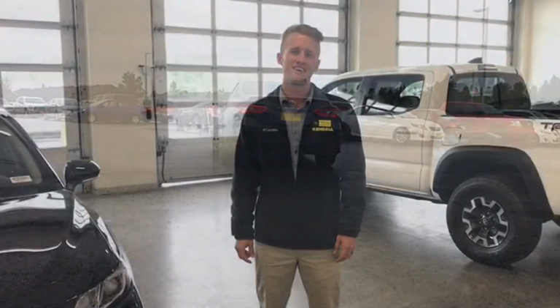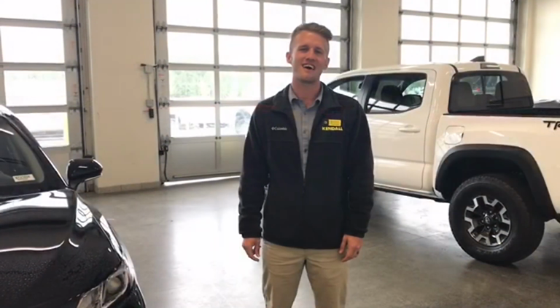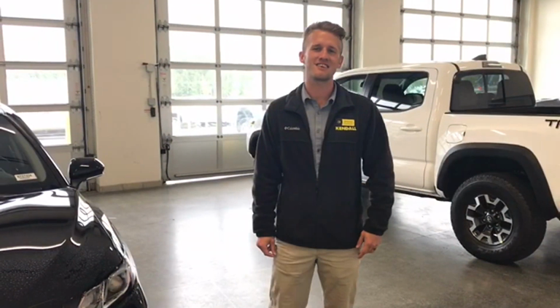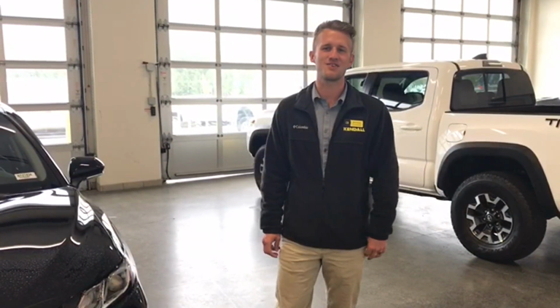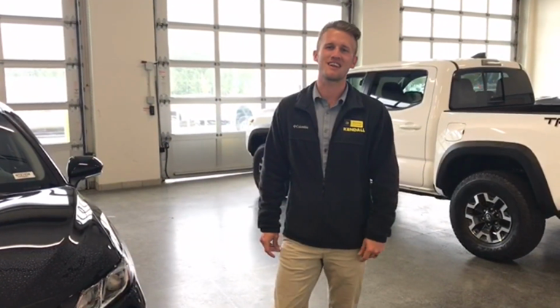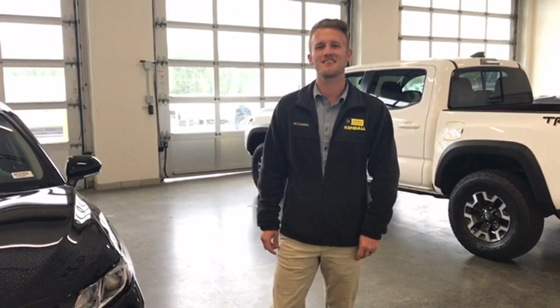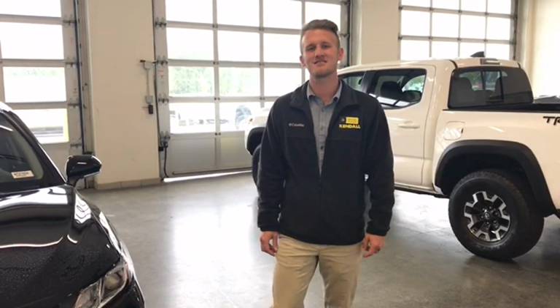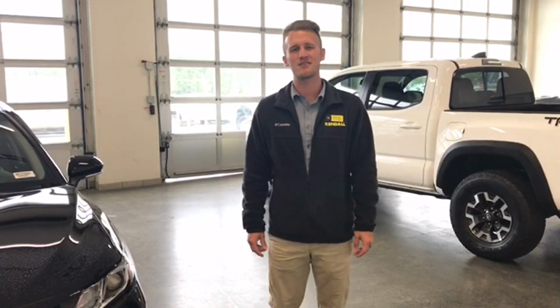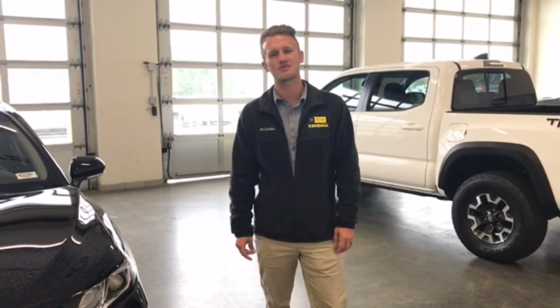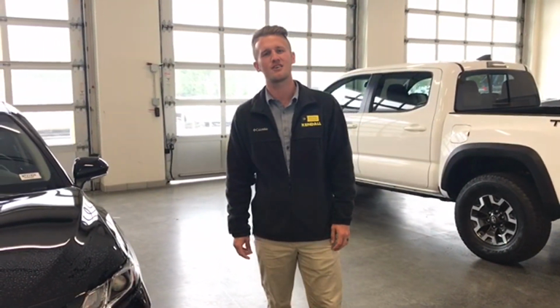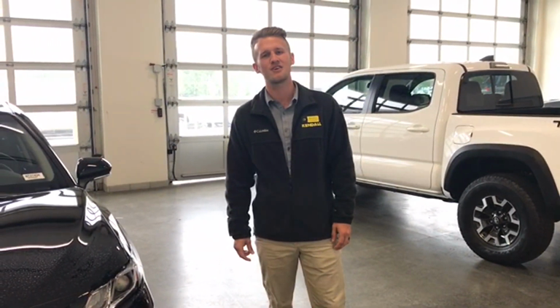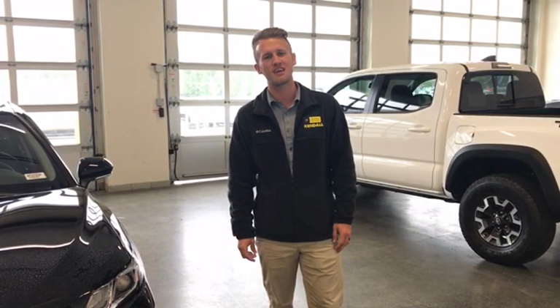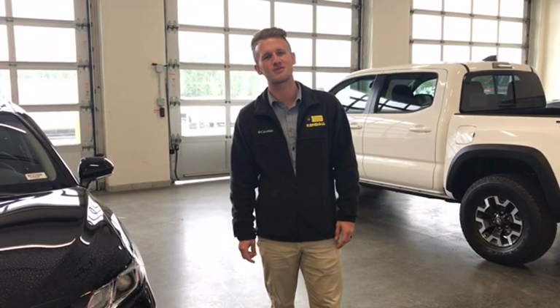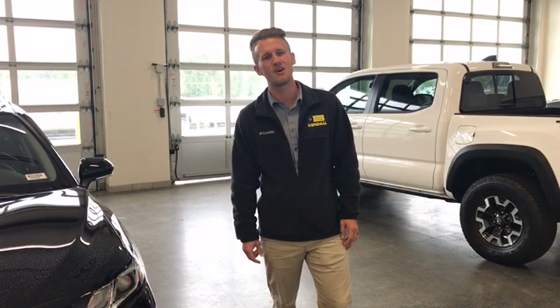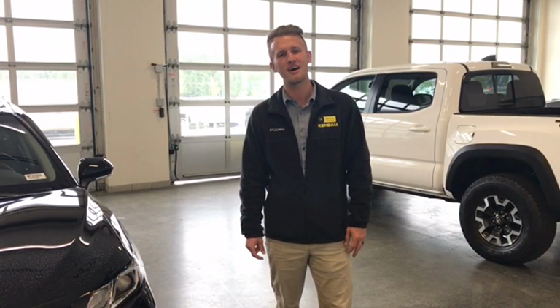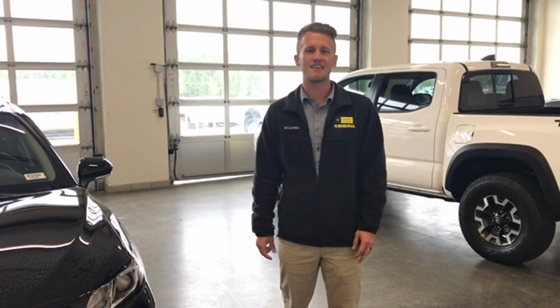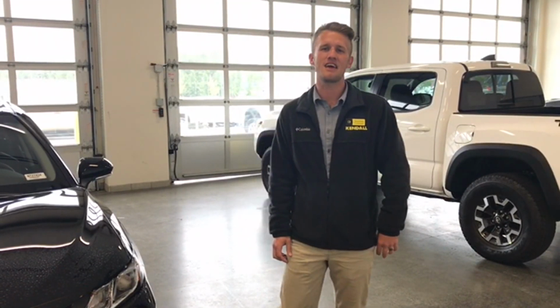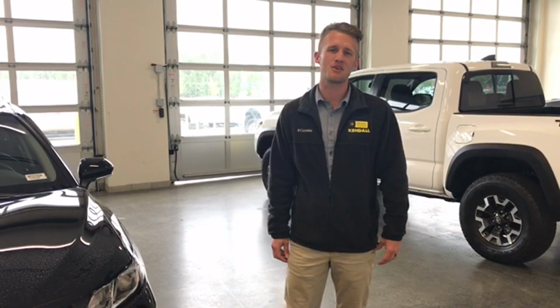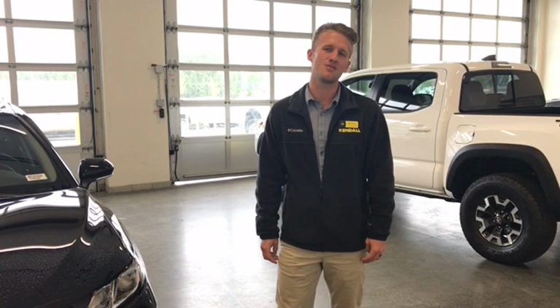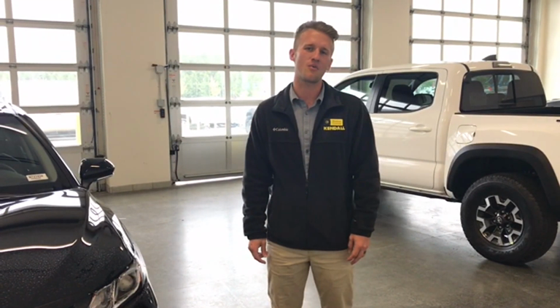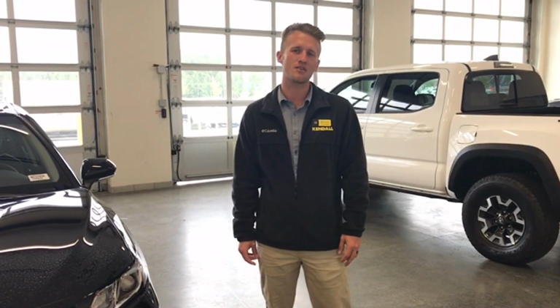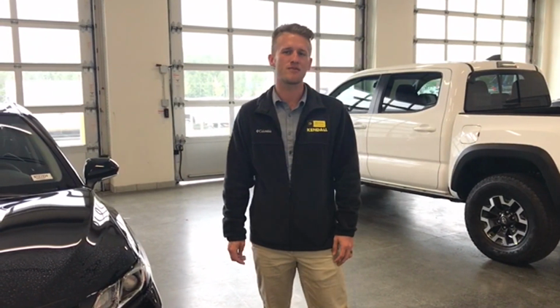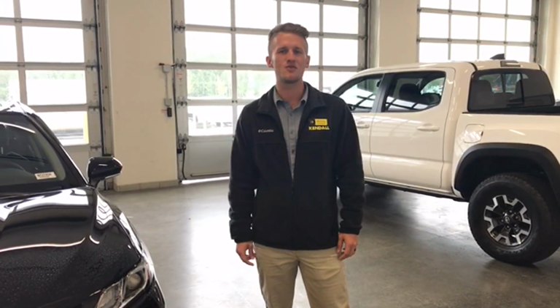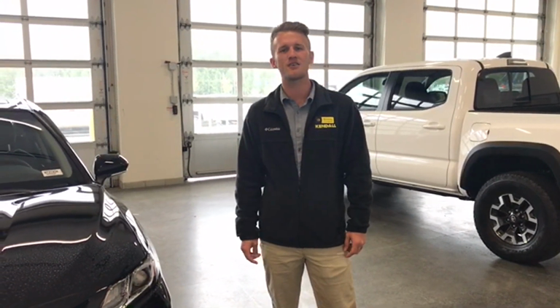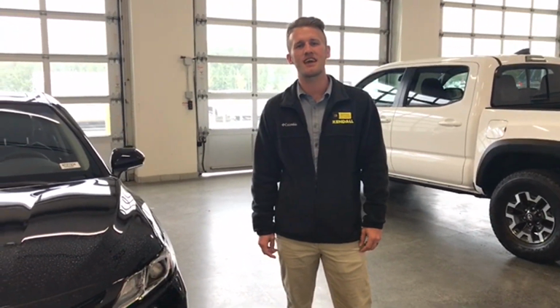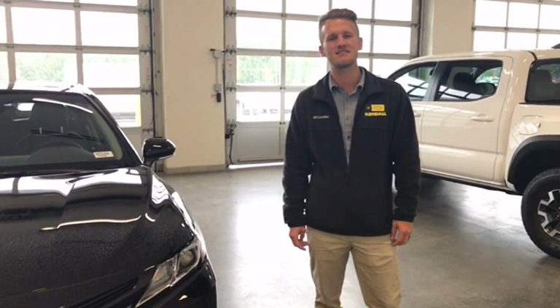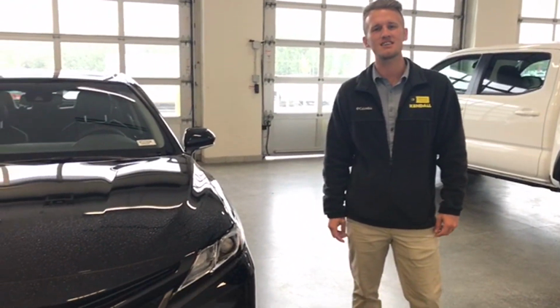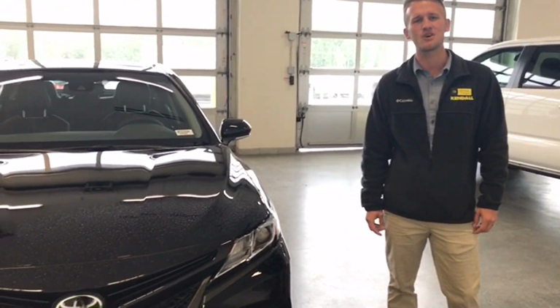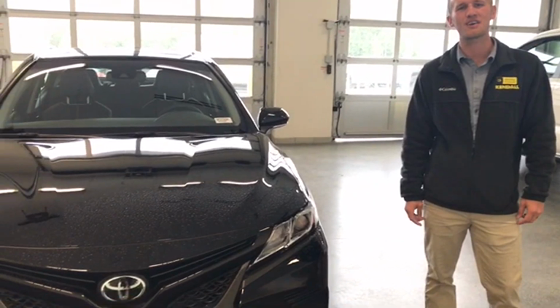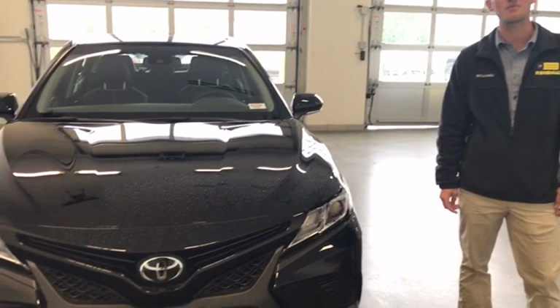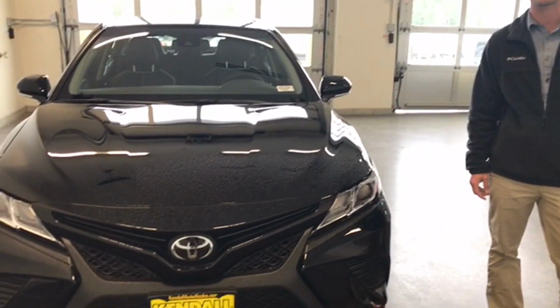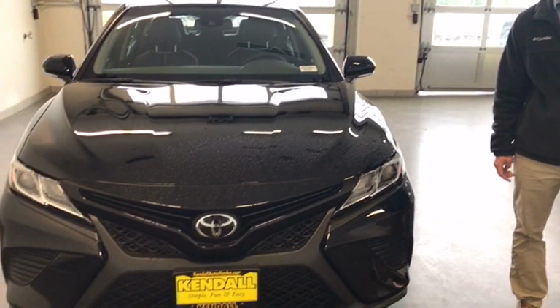Hey guys, thanks for tuning in again. This is Matthew Crisson over here at Kendall Toyota and today I'm going to be doing a walkthrough of the 2018 Toyota Camry SE.